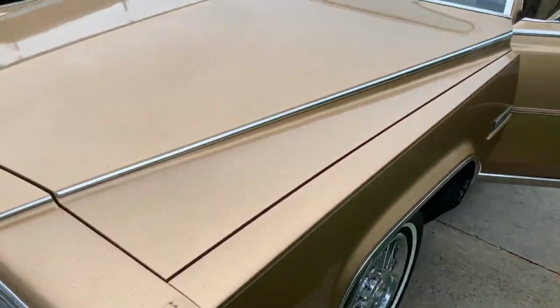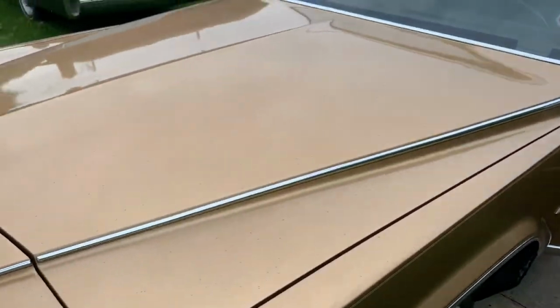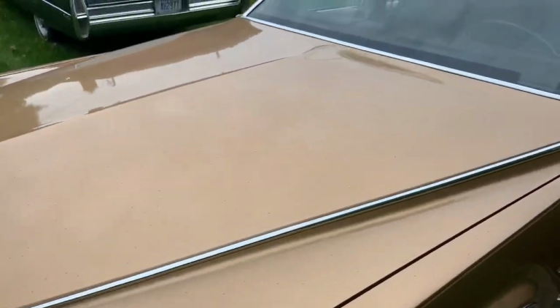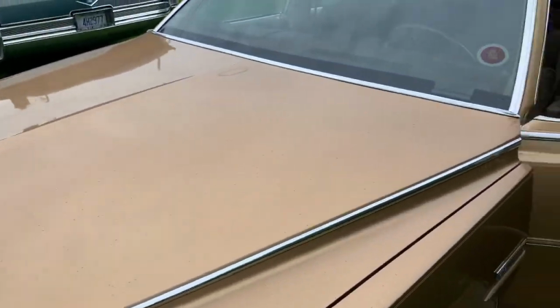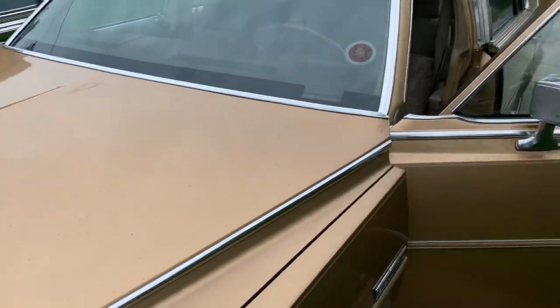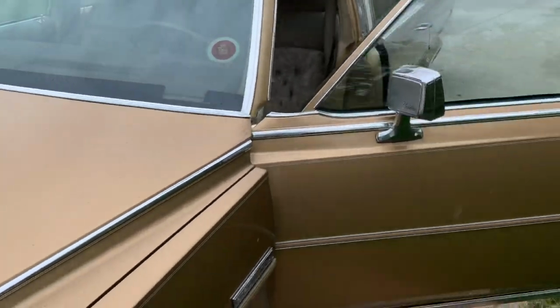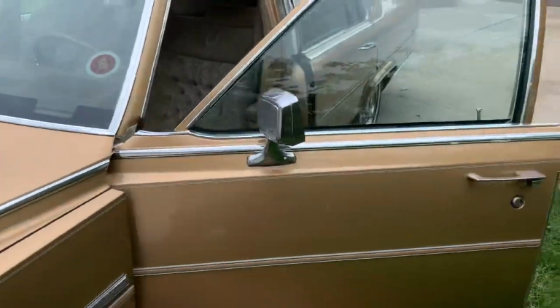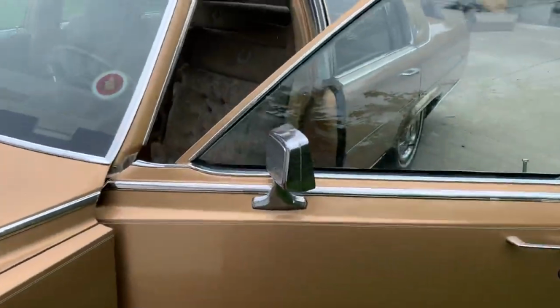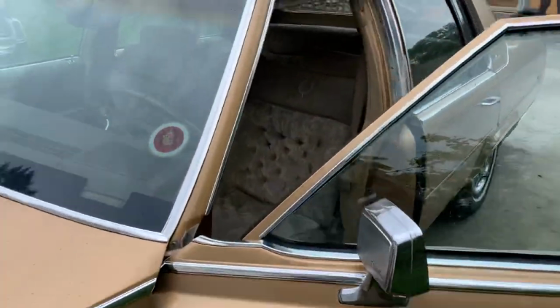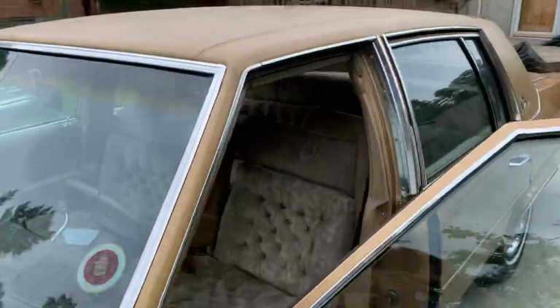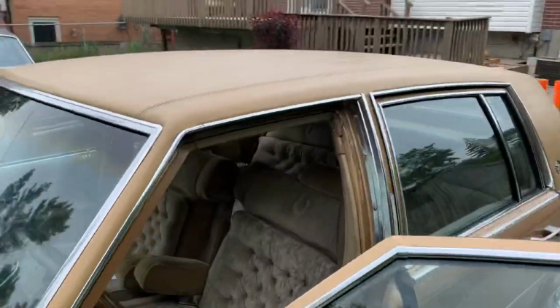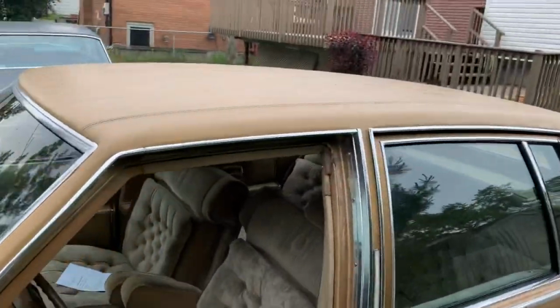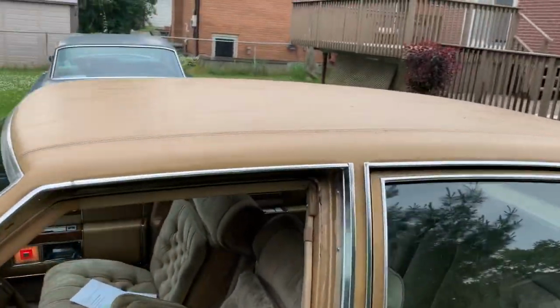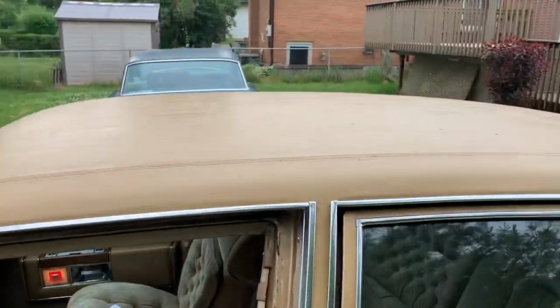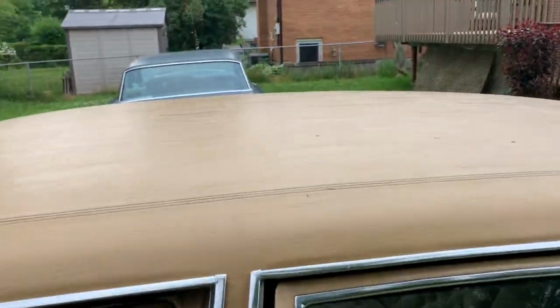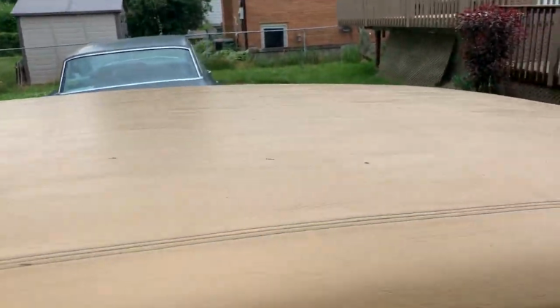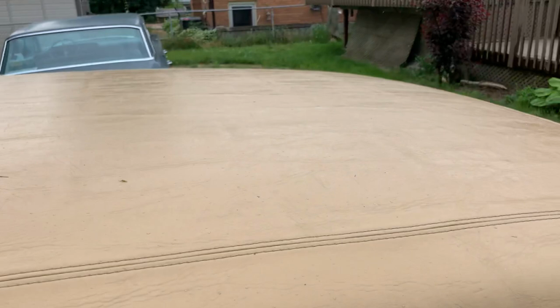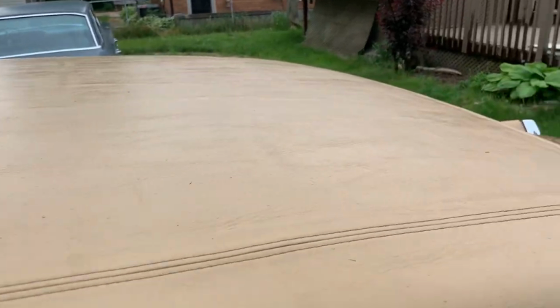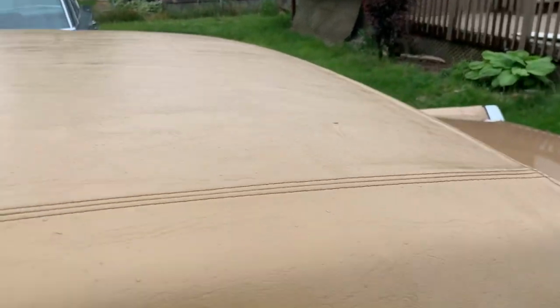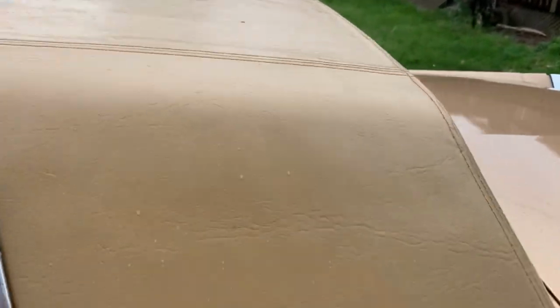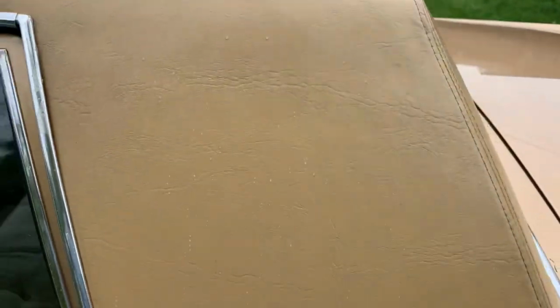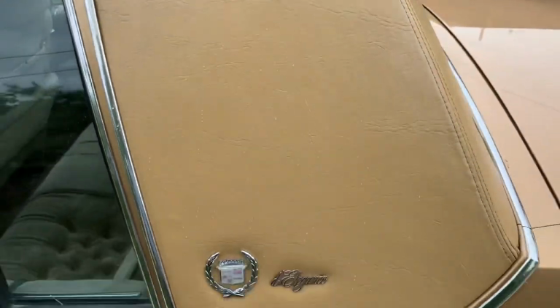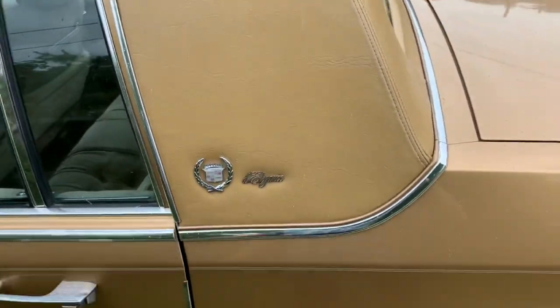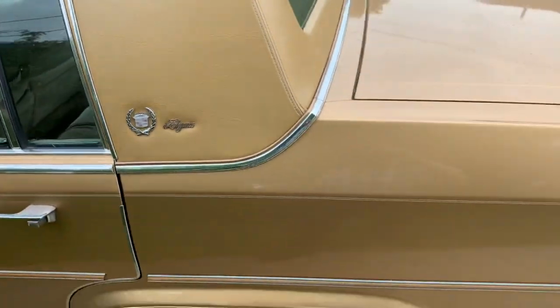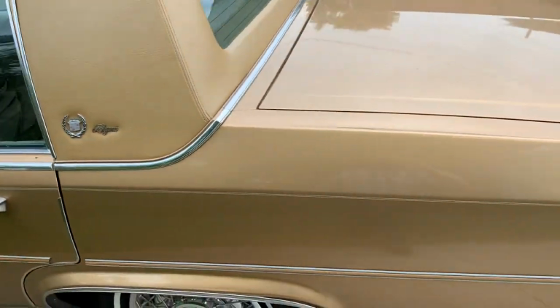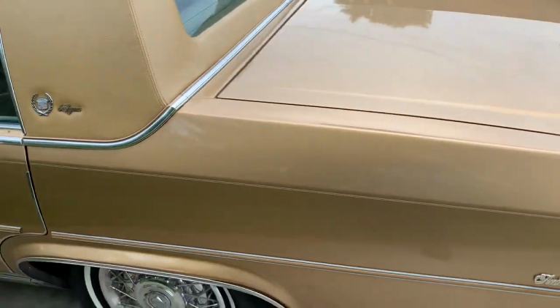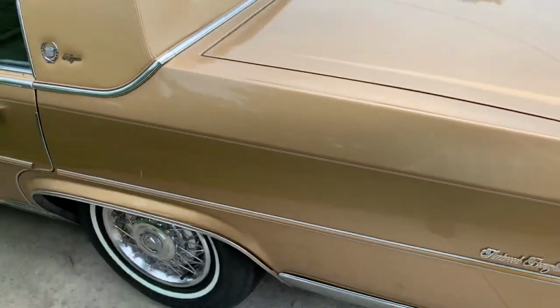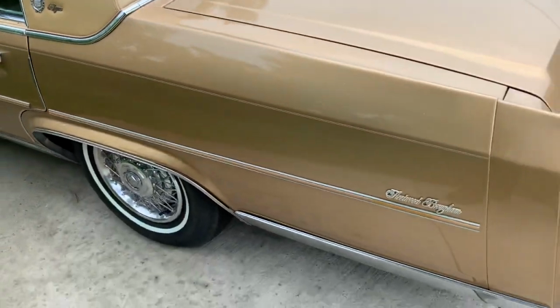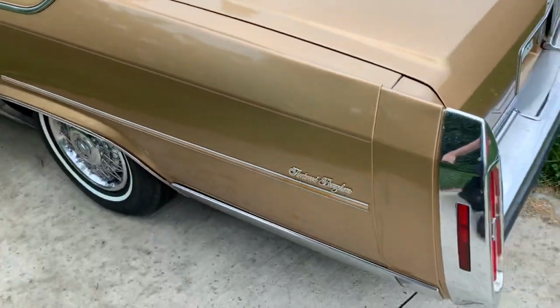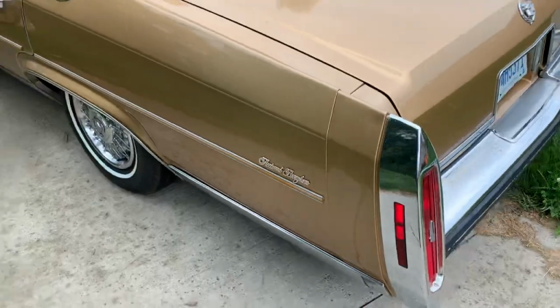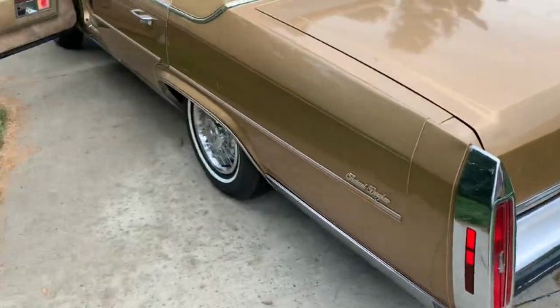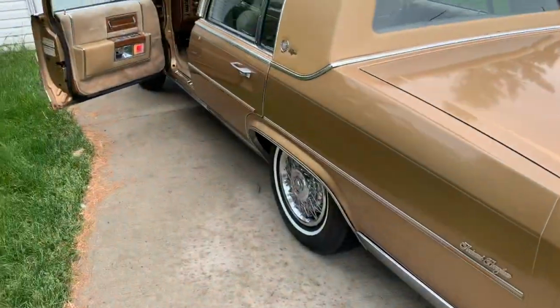The paint of the hood, the doors, the new vinyl roof — everything is immaculate.